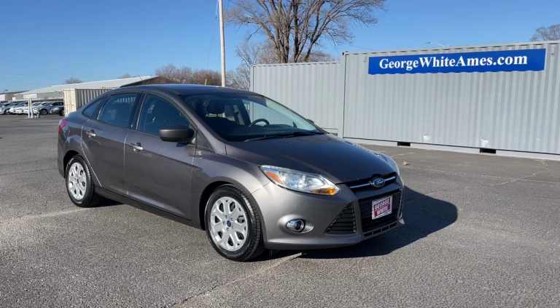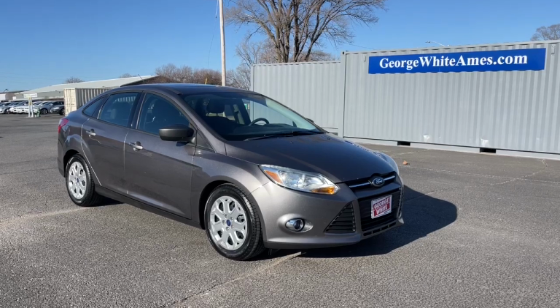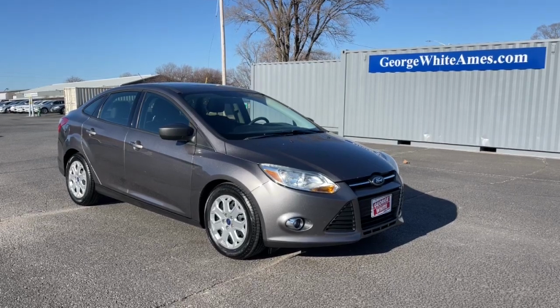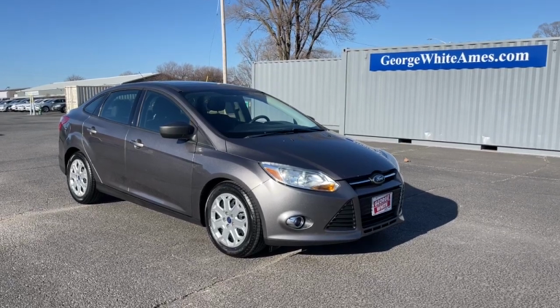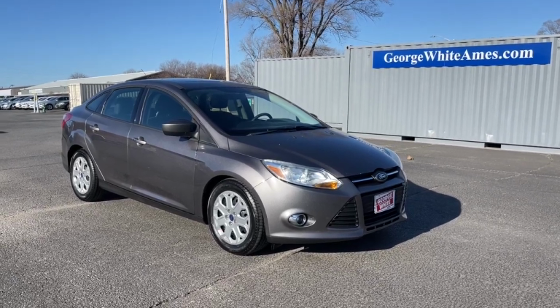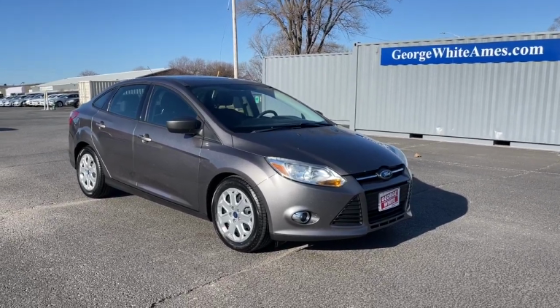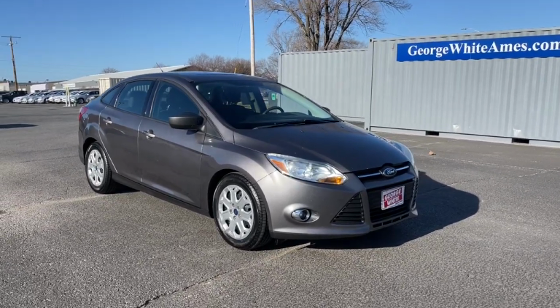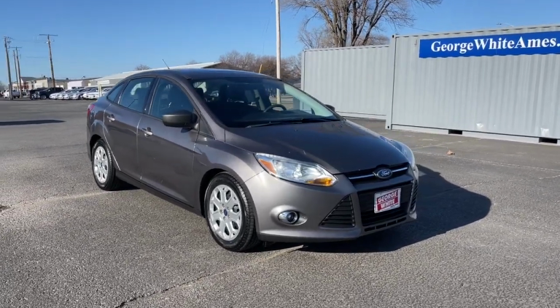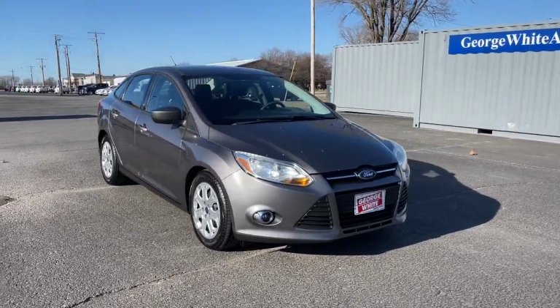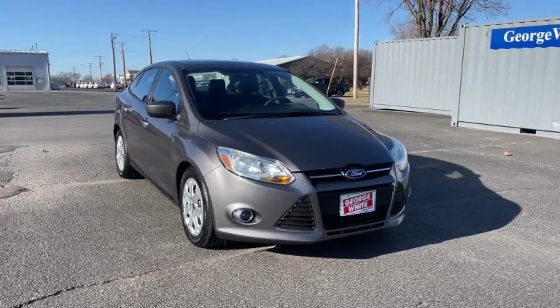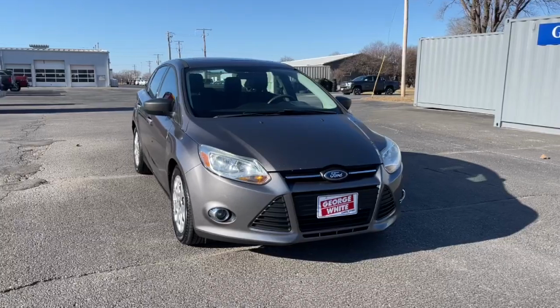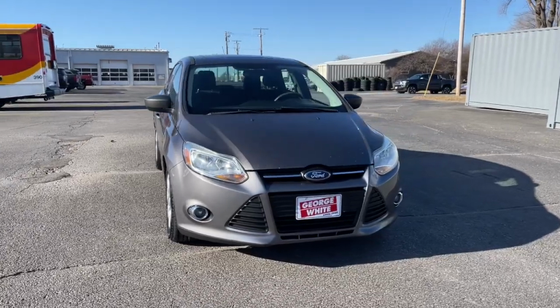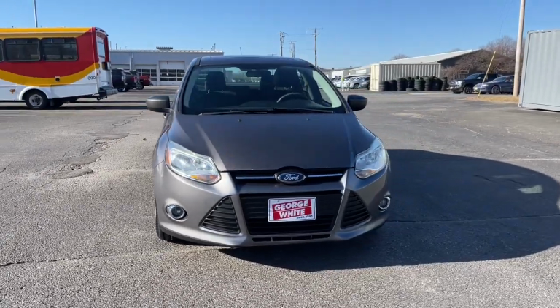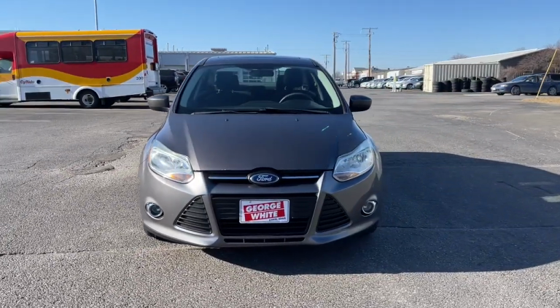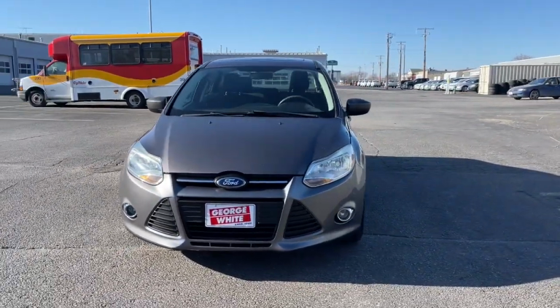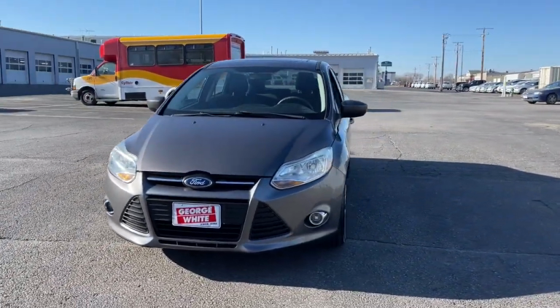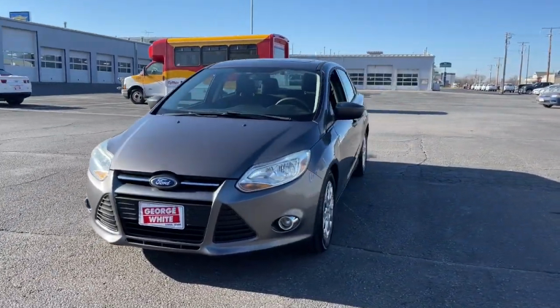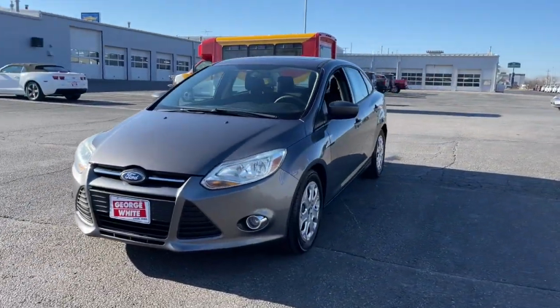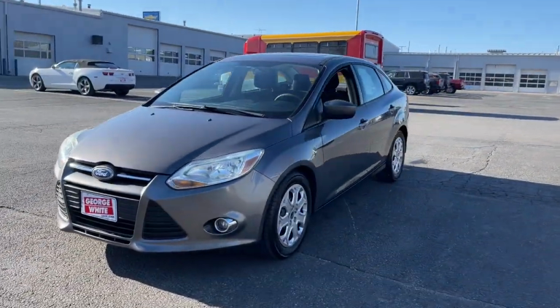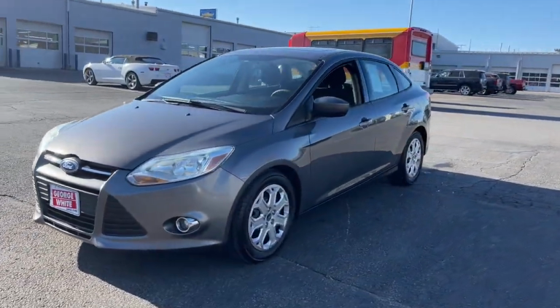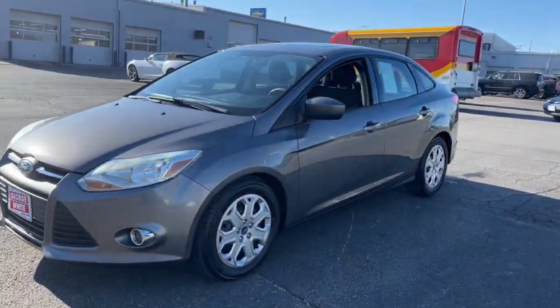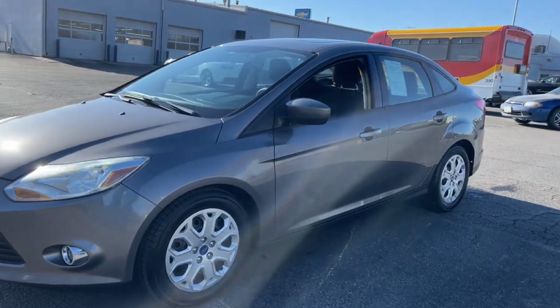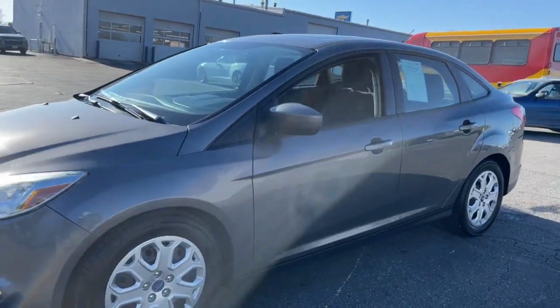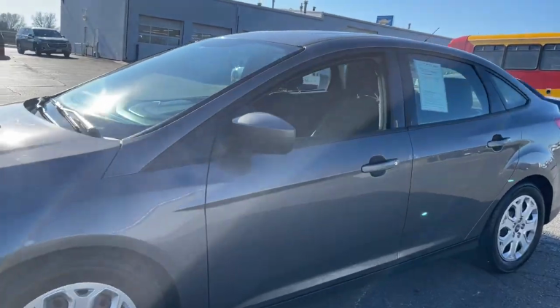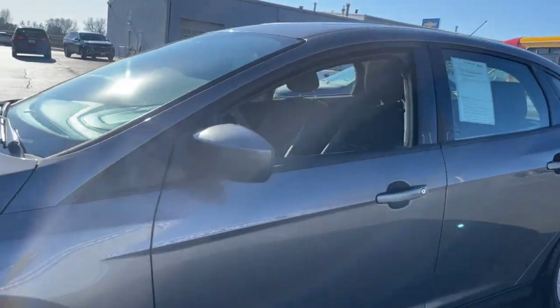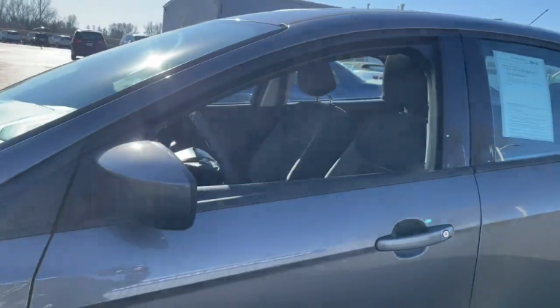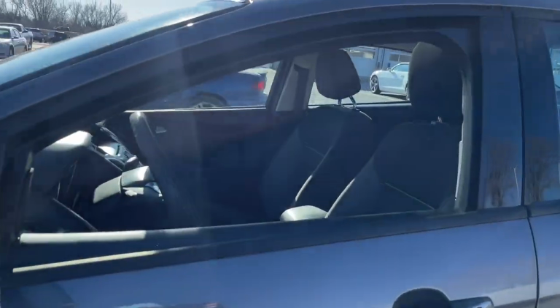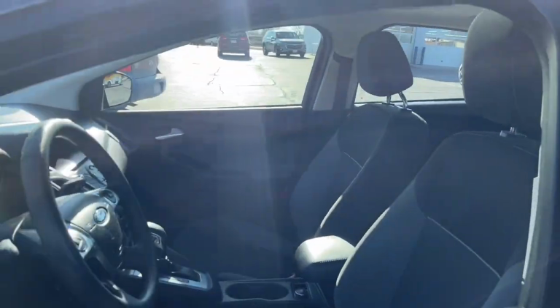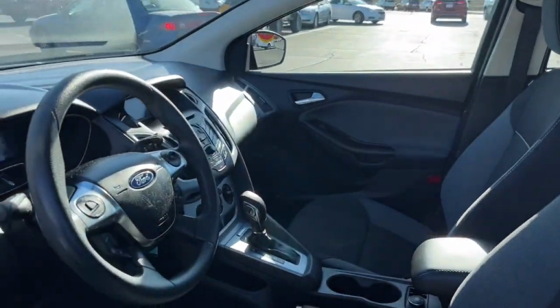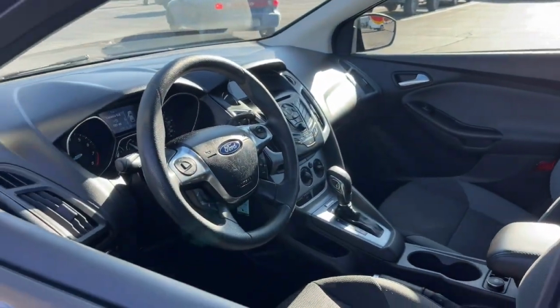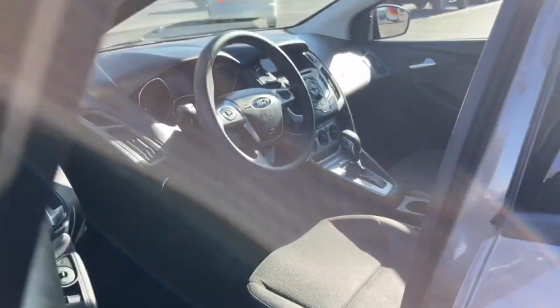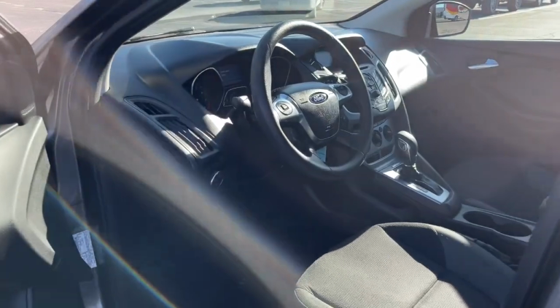Looking for your dream car? It could be the 2012 Ford Focus. With less than 200,000 miles on the odometer, this vehicle stands out from the rest. Here's a sporty Ford Focus, the compact that's practical and fun to drive.